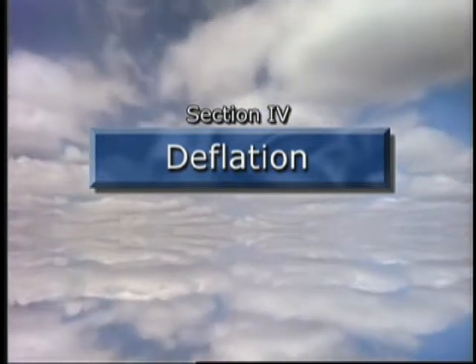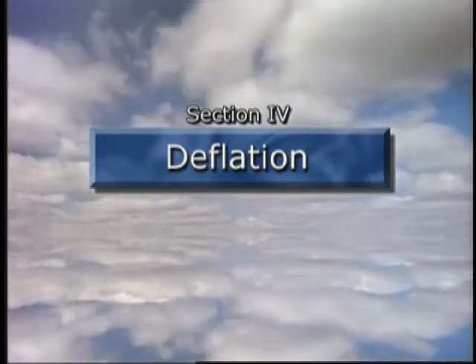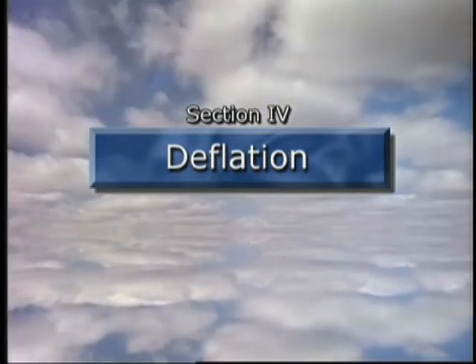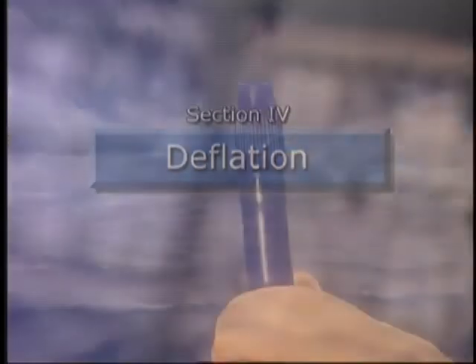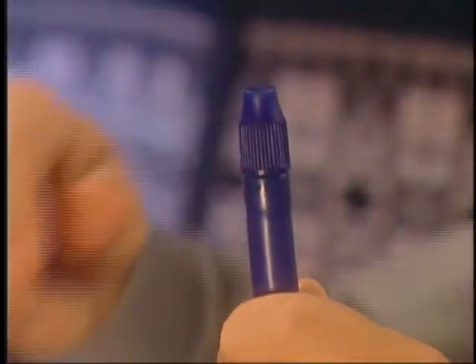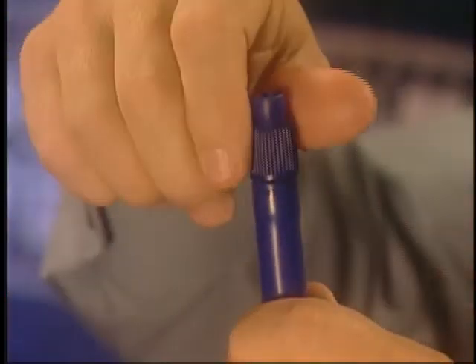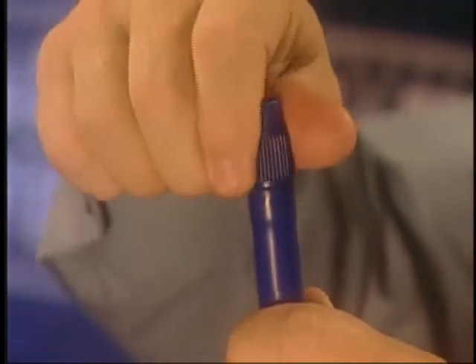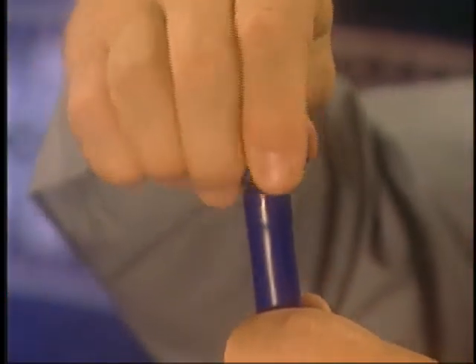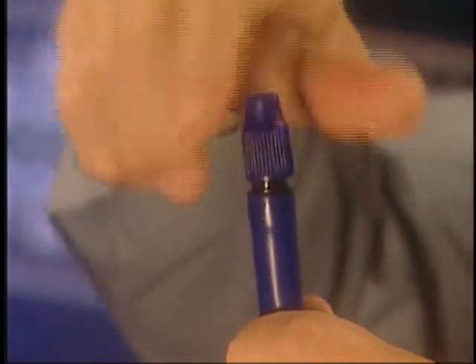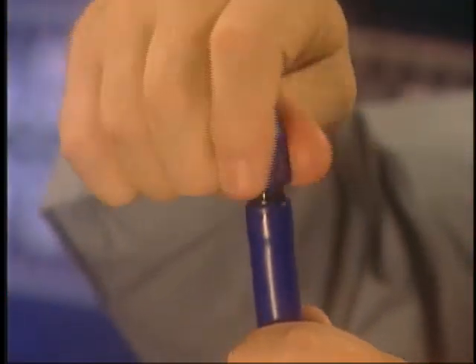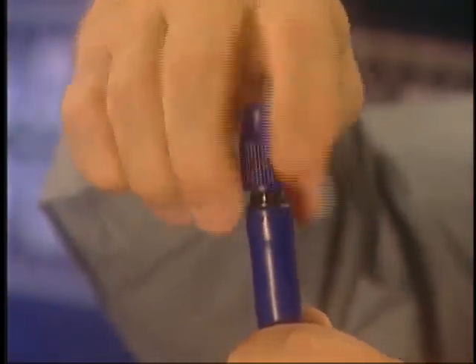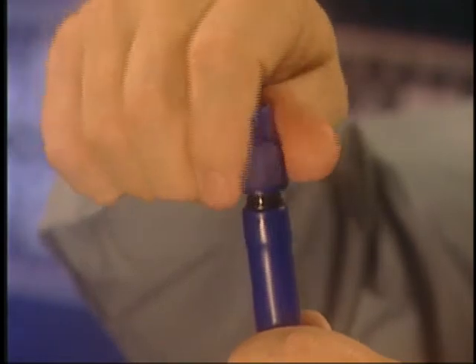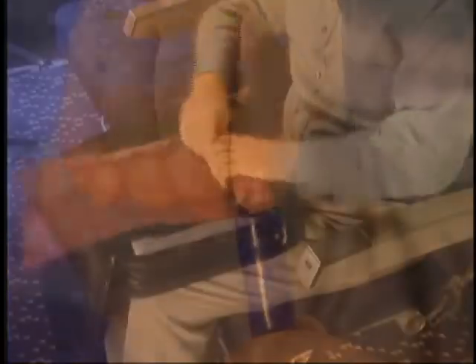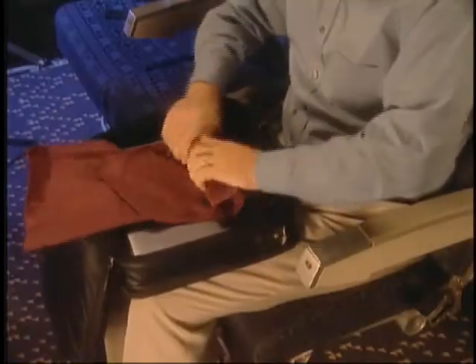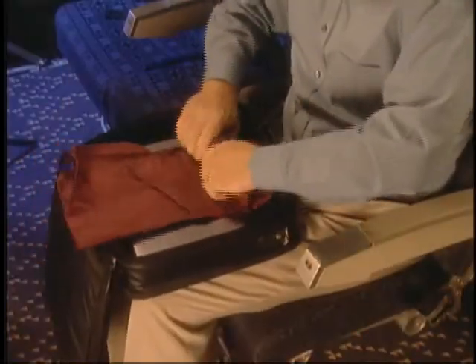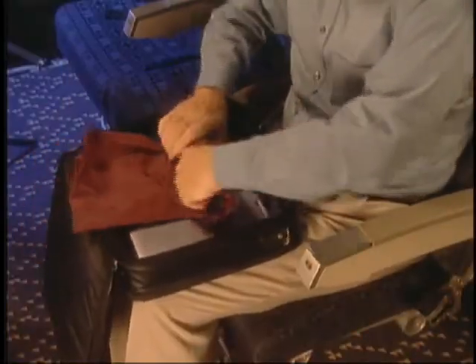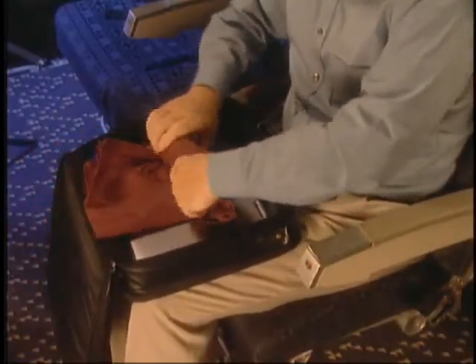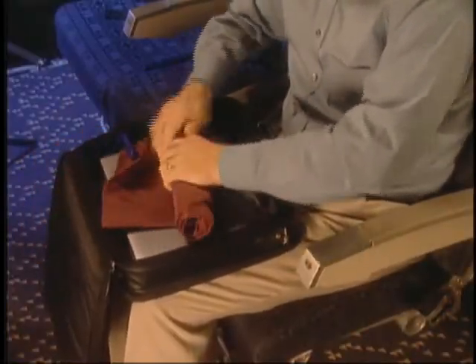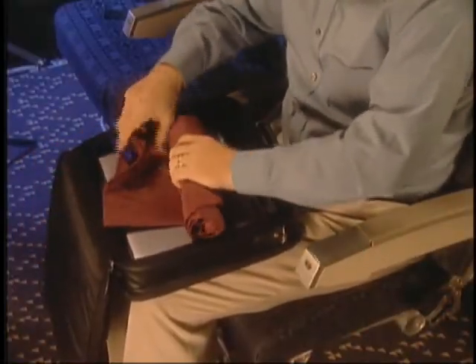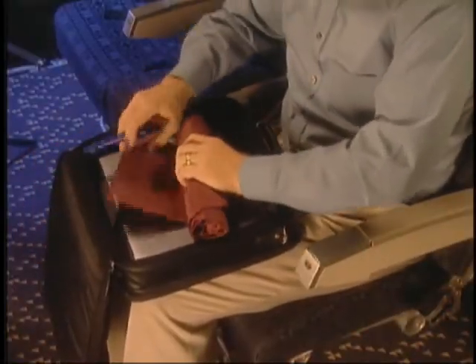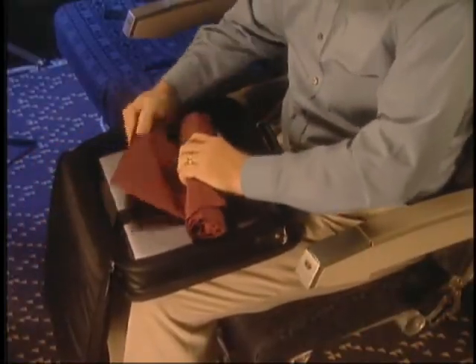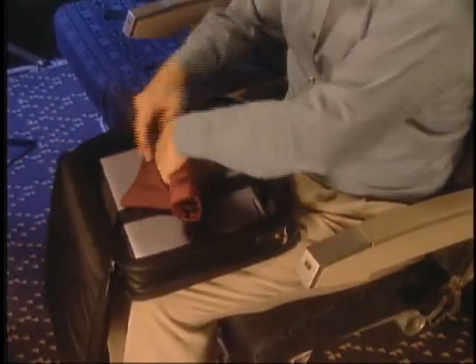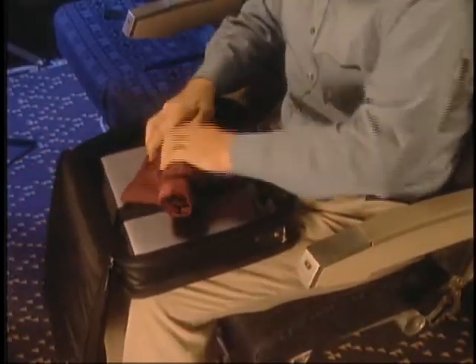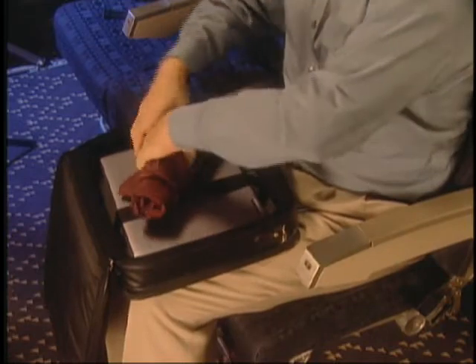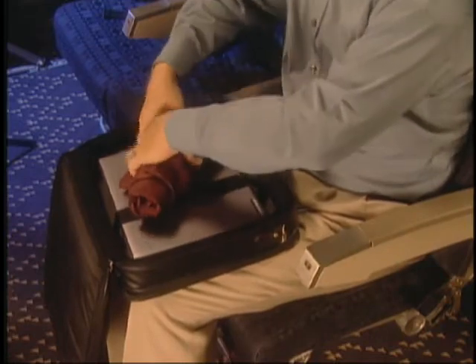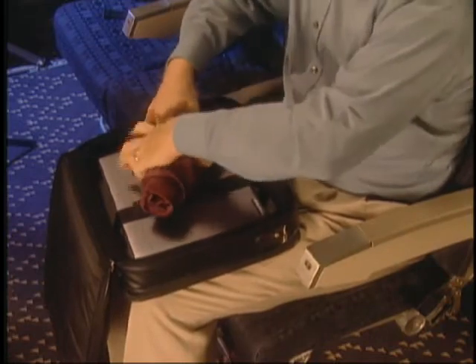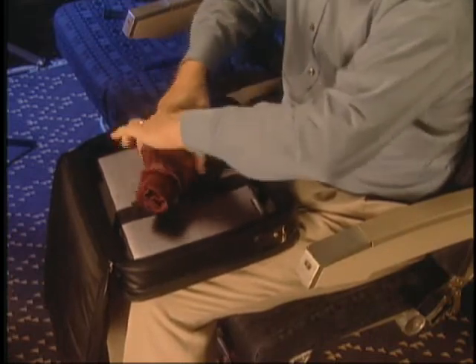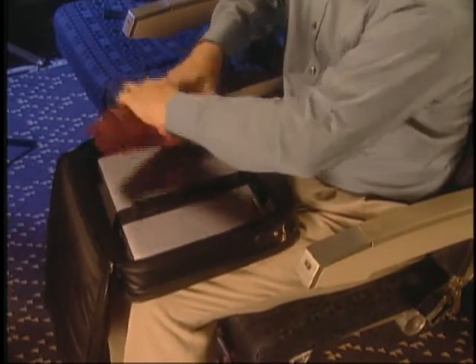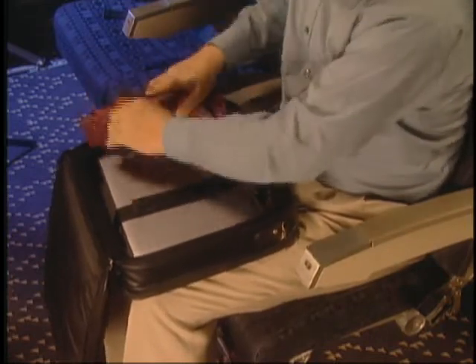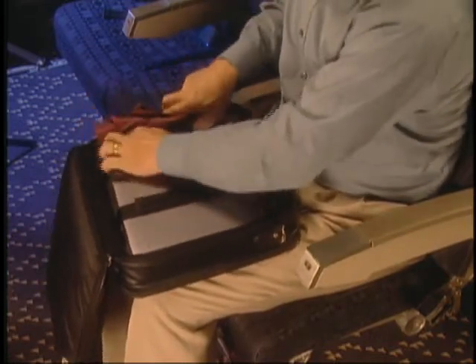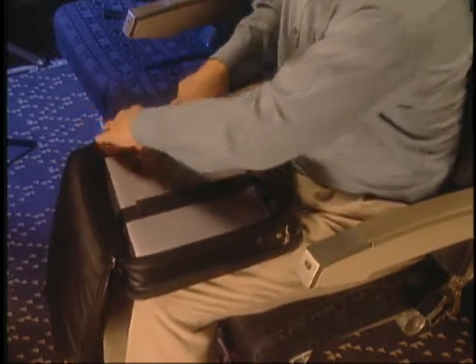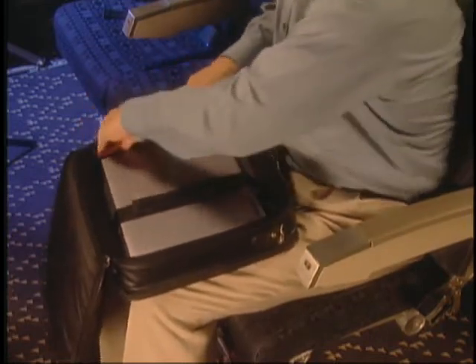To deflate your First Class Sleeper, simply open the valve and allow your body weight to push the air out. Then fold it in half and roll it up like a sleeping bag, squeezing out any remaining air. Total deflation and storage can be done easily in under a minute.